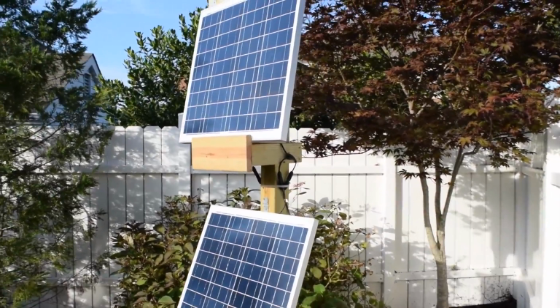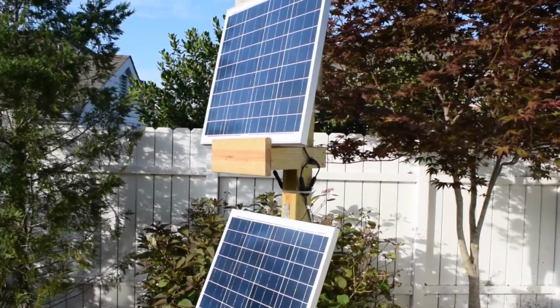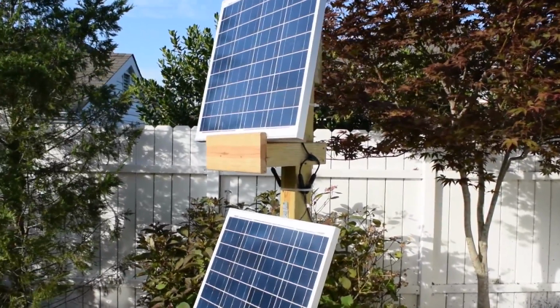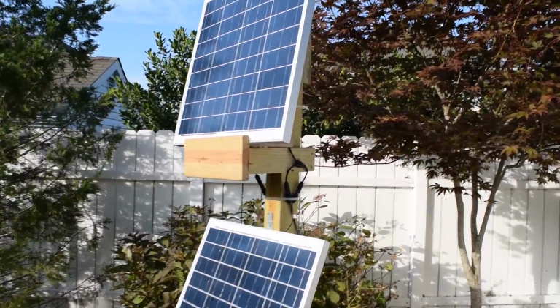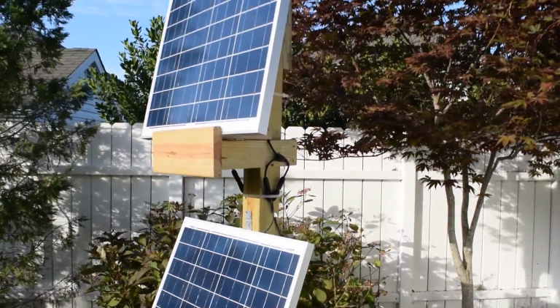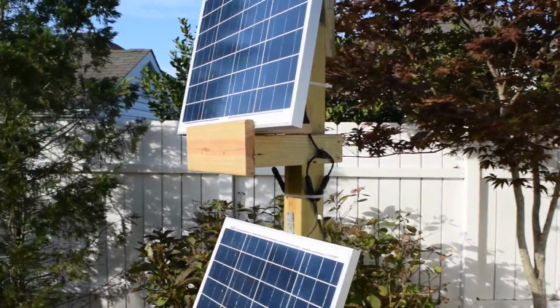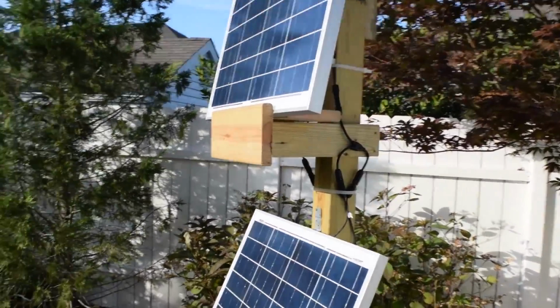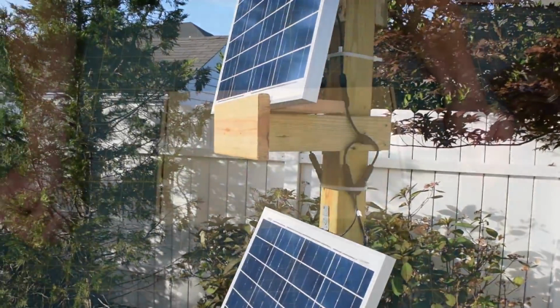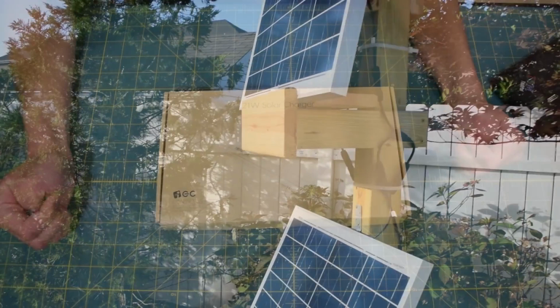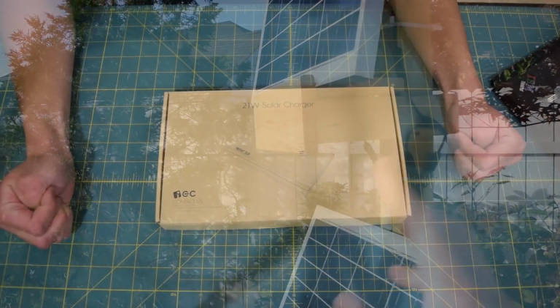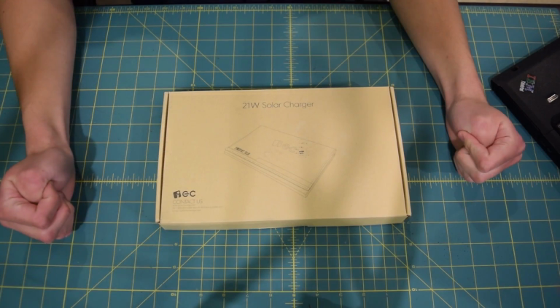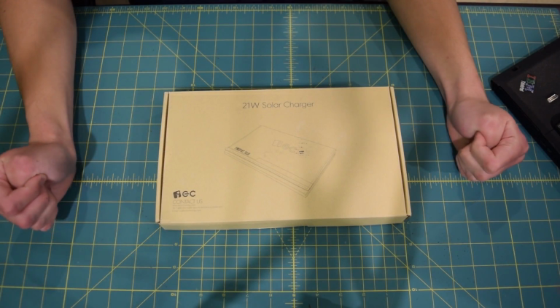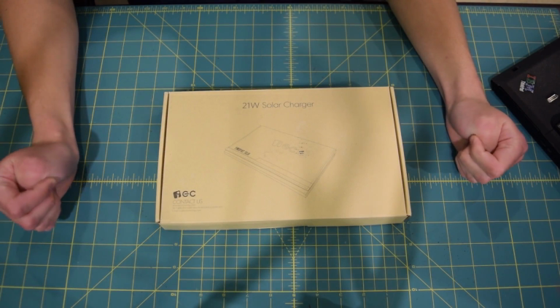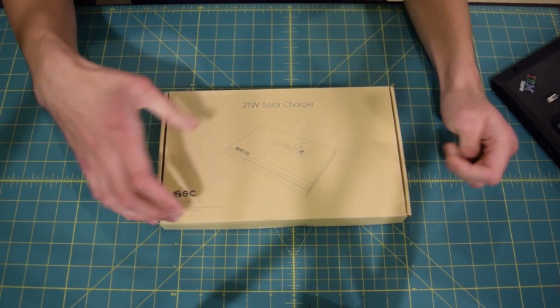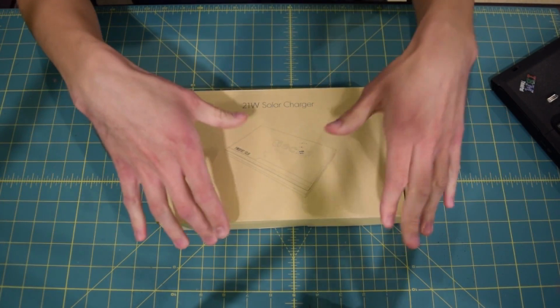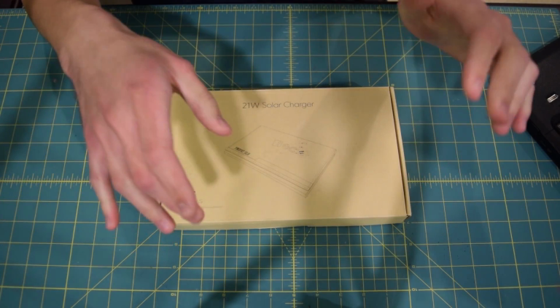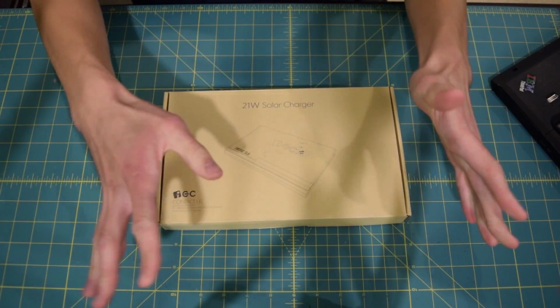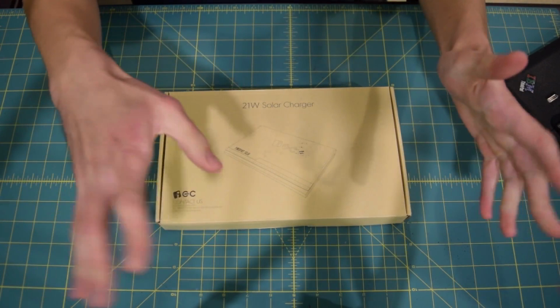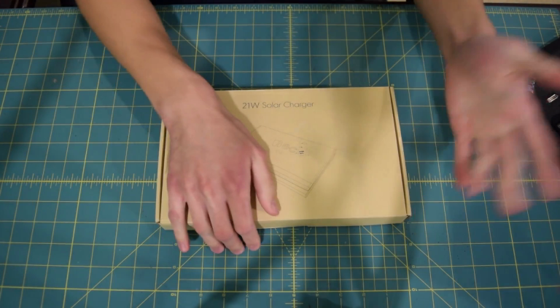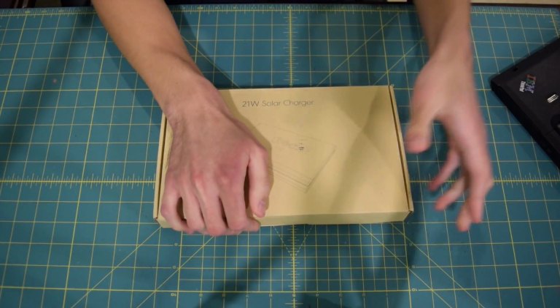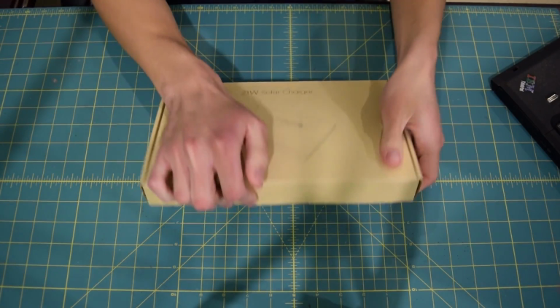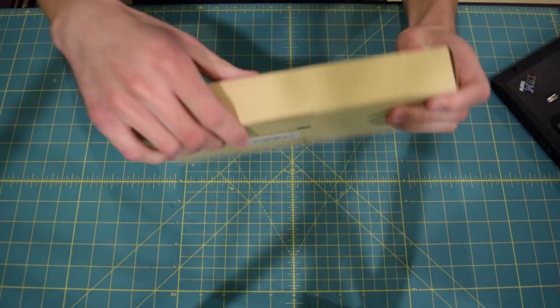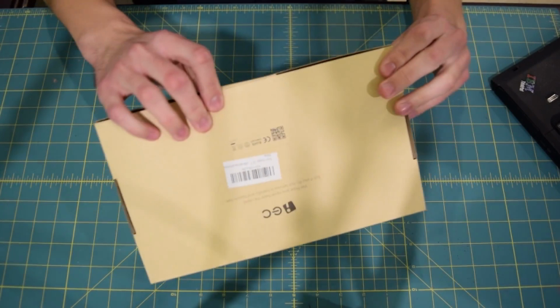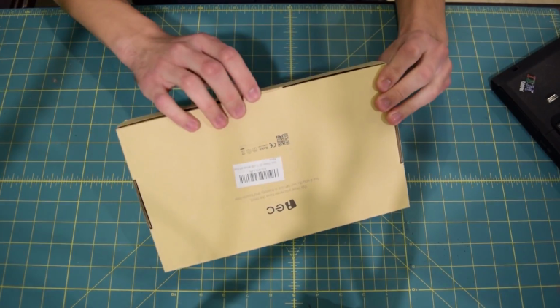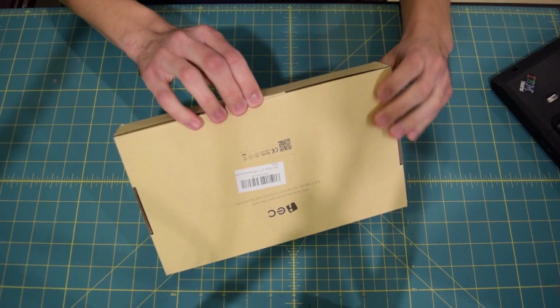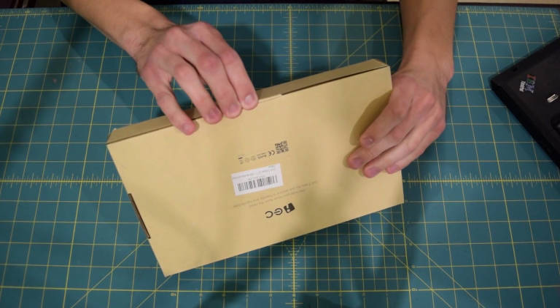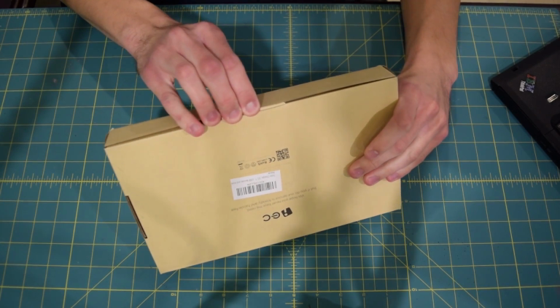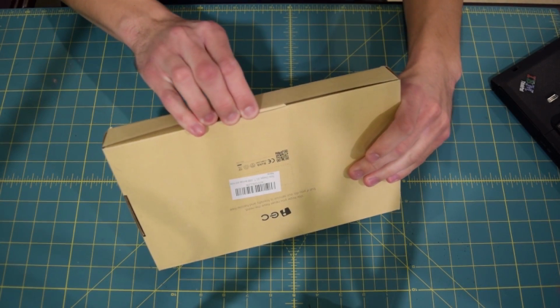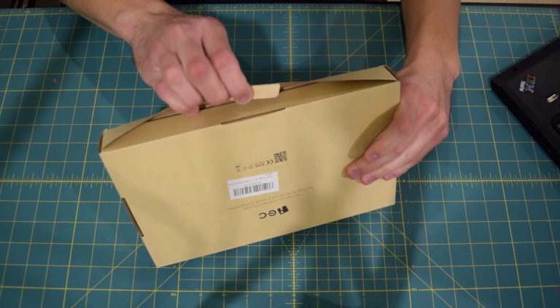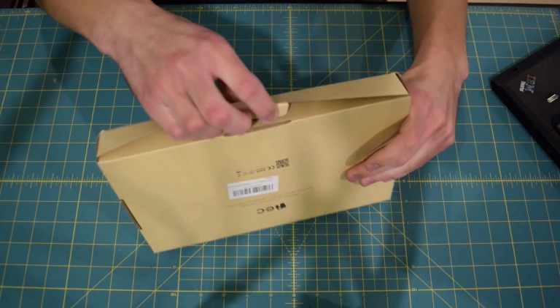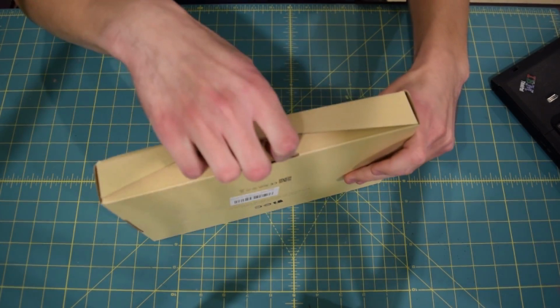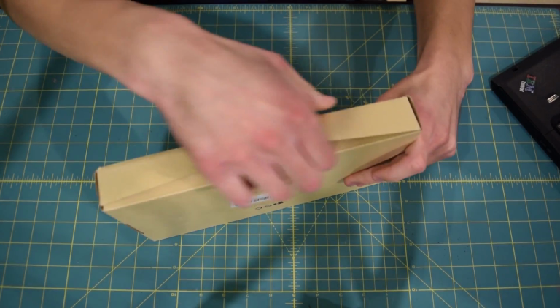By the way, this is currently $45 on Amazon. The link will be down in the description, so let's go ahead, kick things off, and take this thing out of the box.